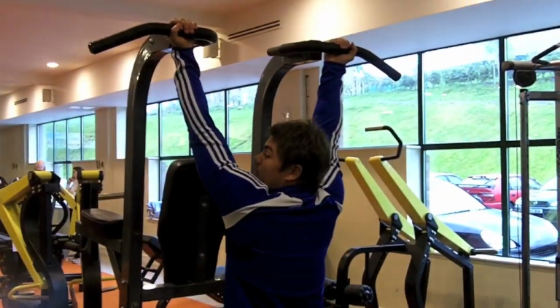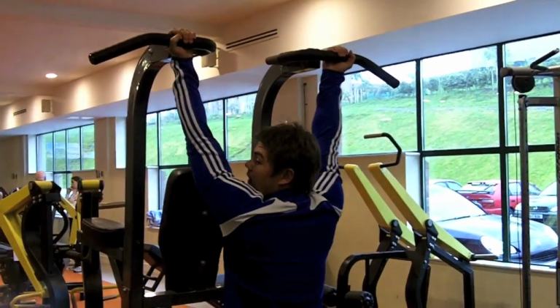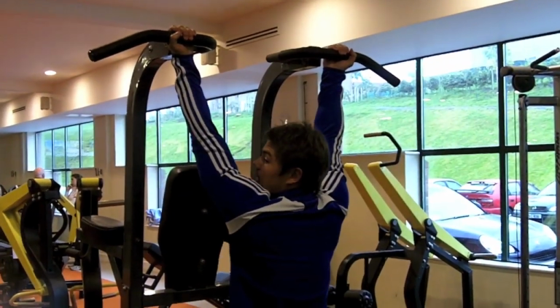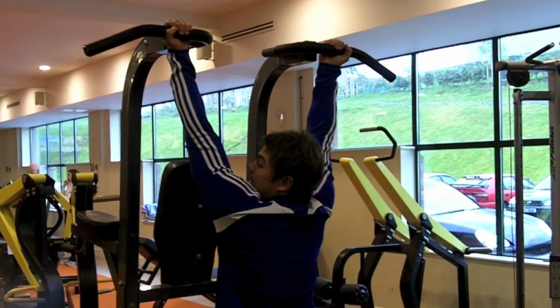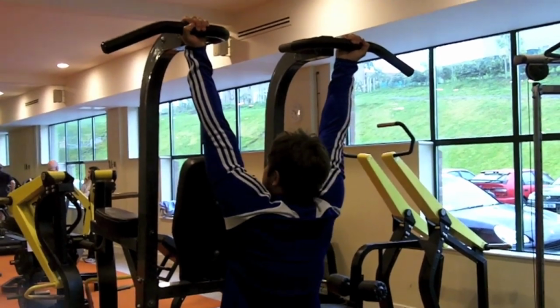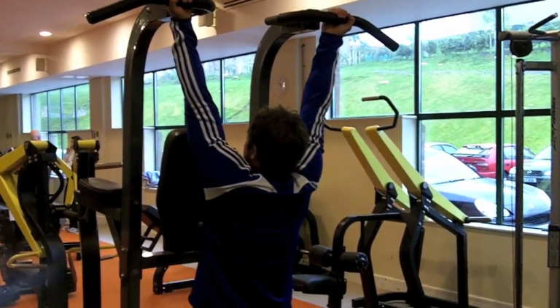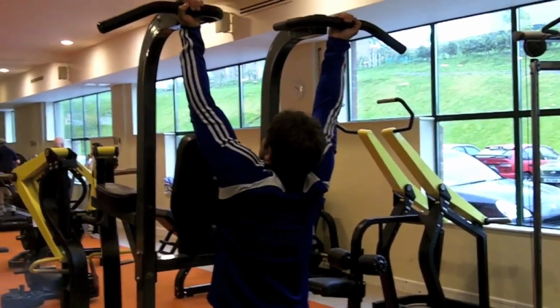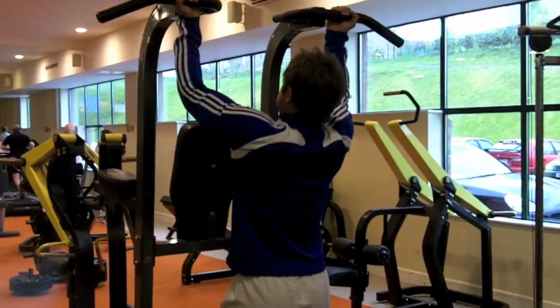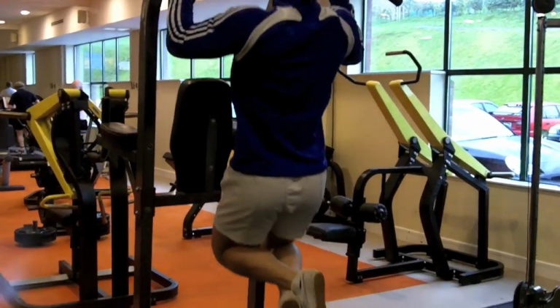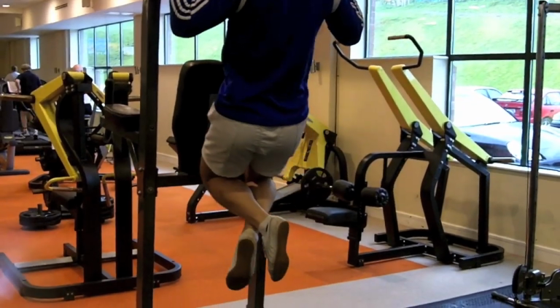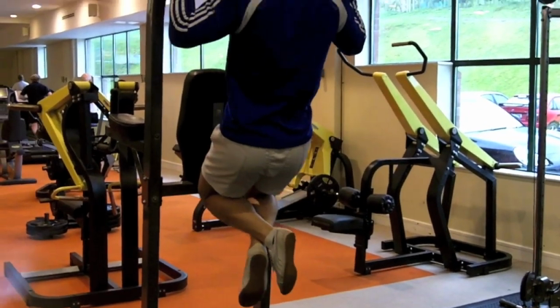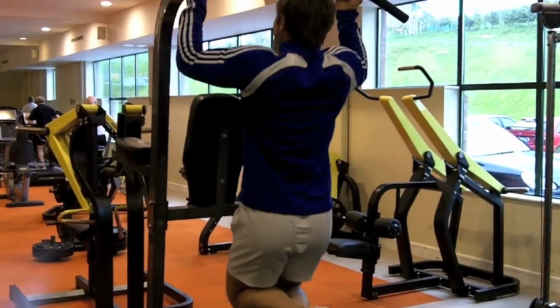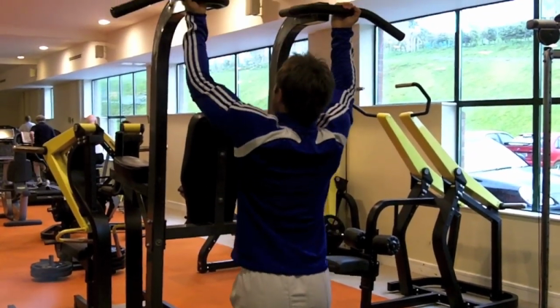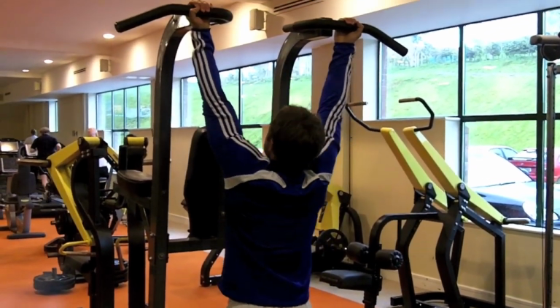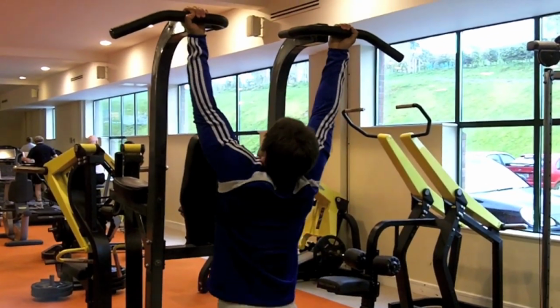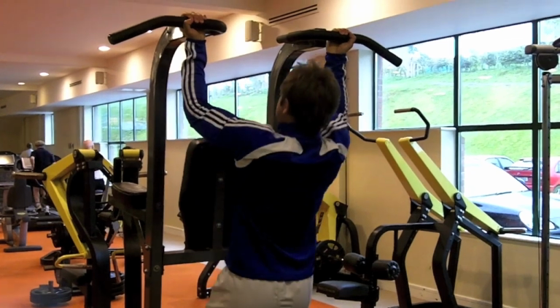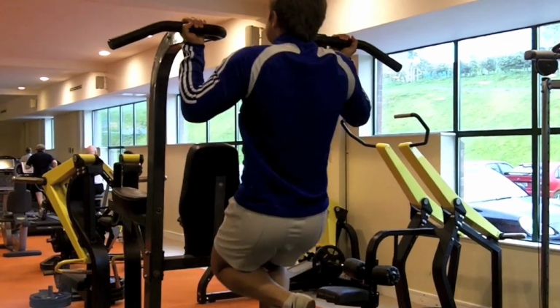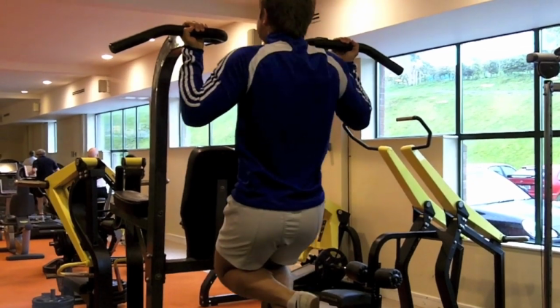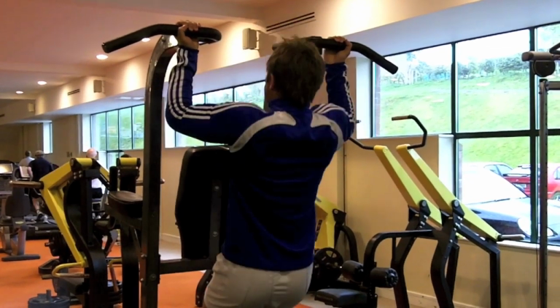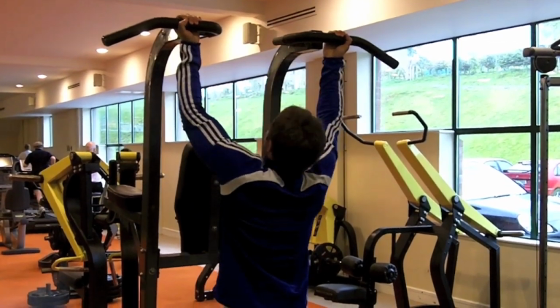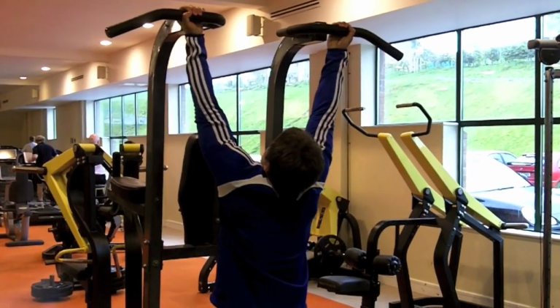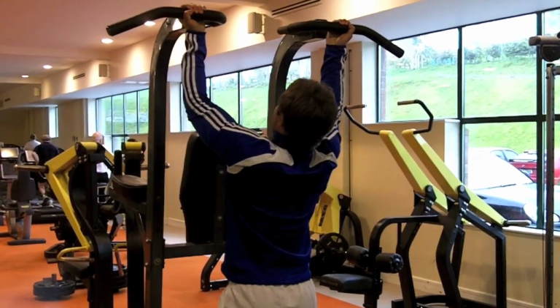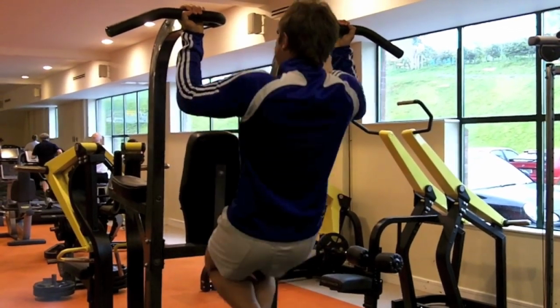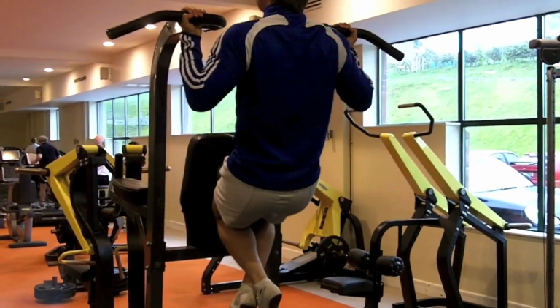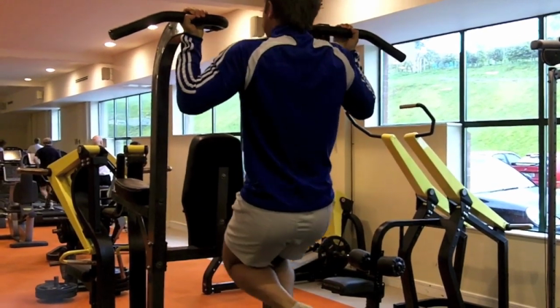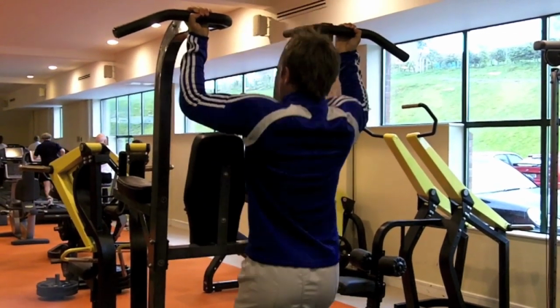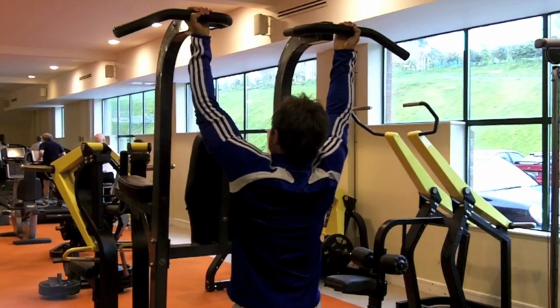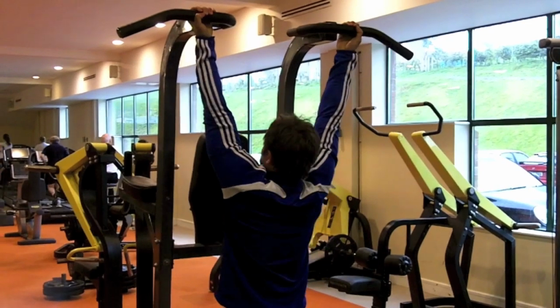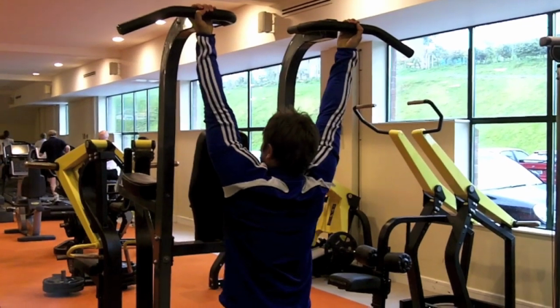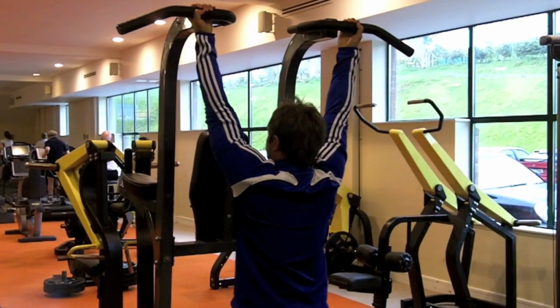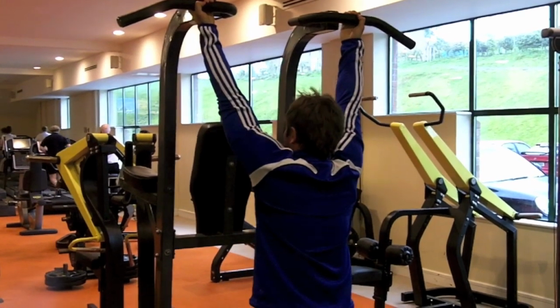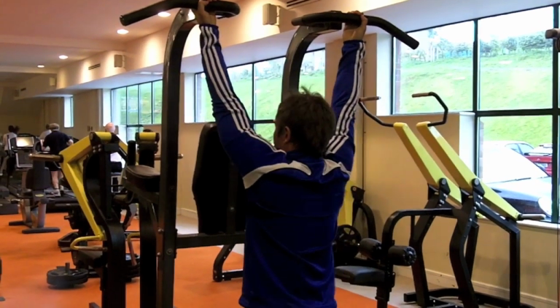Secondly, the chin-ups — you might need to go assisted with these, so try and do these with a partner. Fully extend the arm down and bring it all the way up, working the arm muscles.